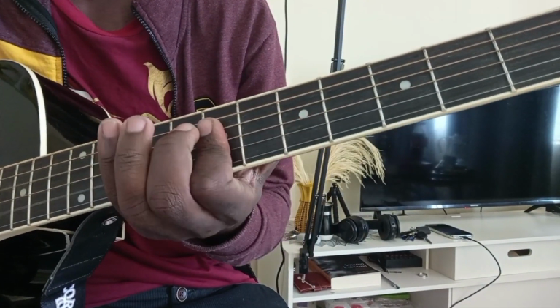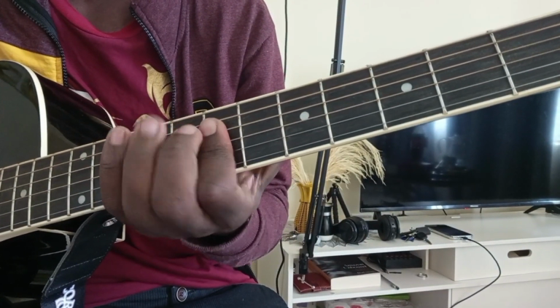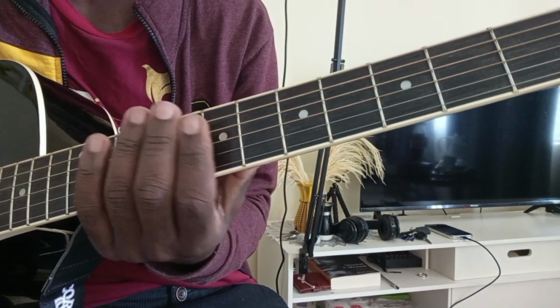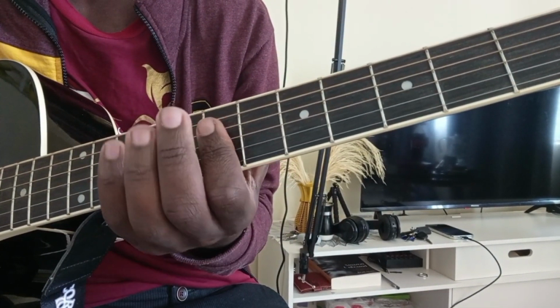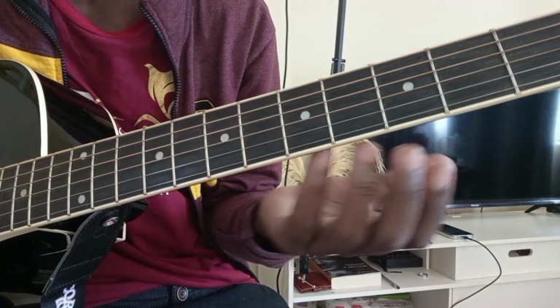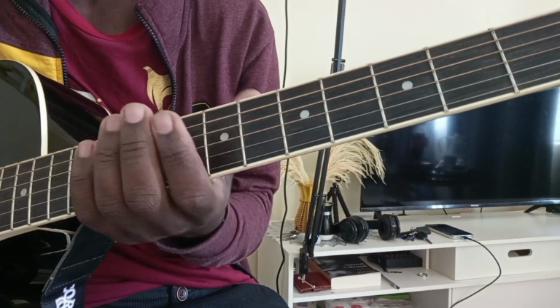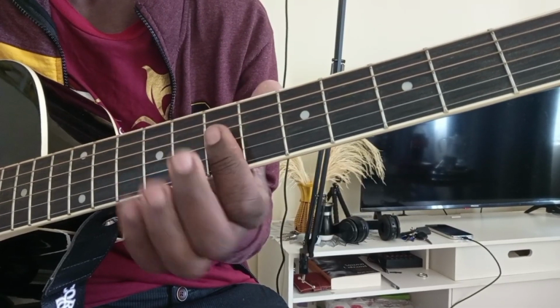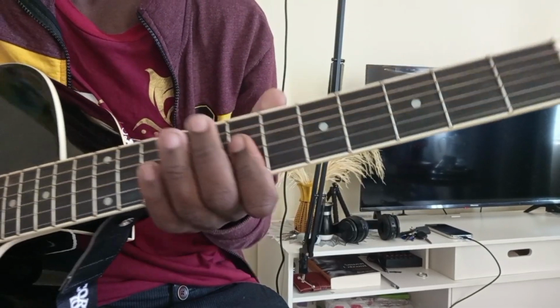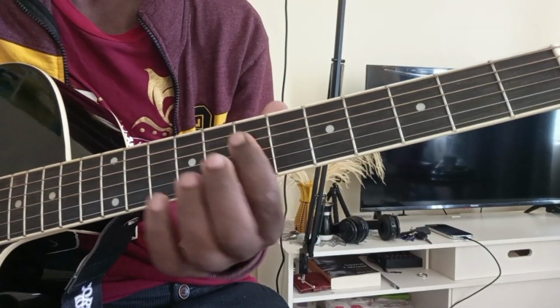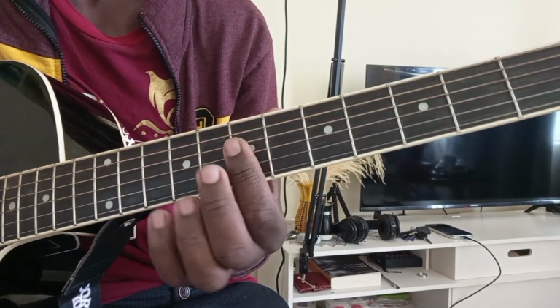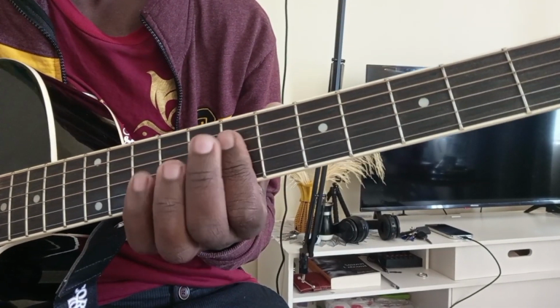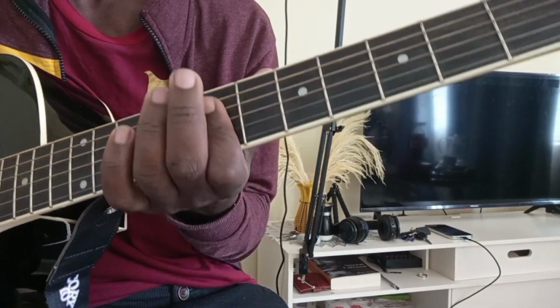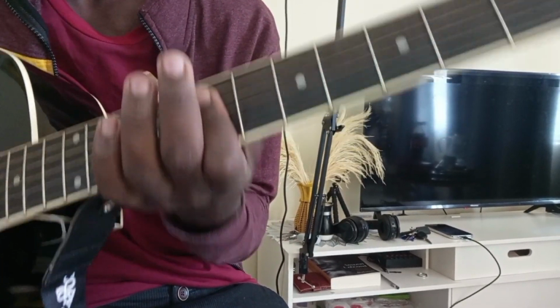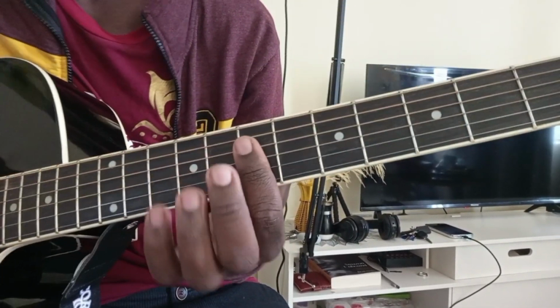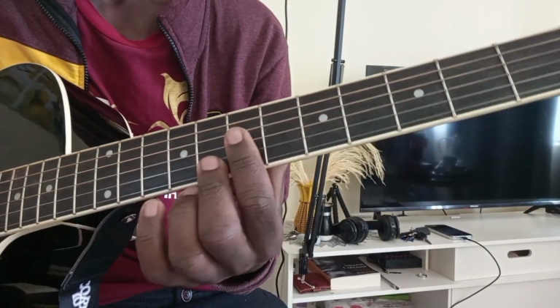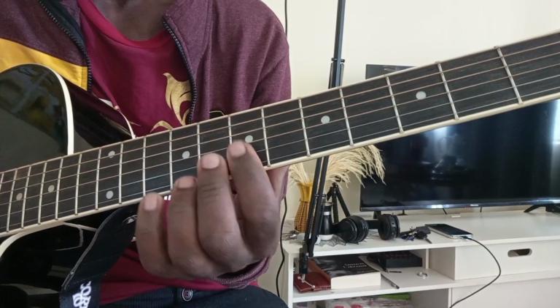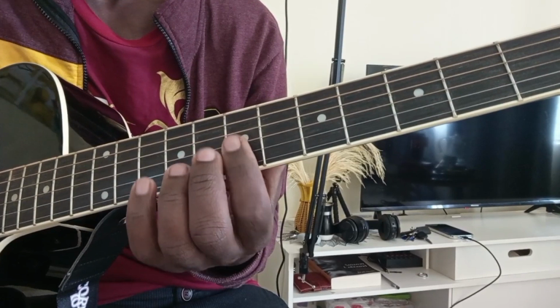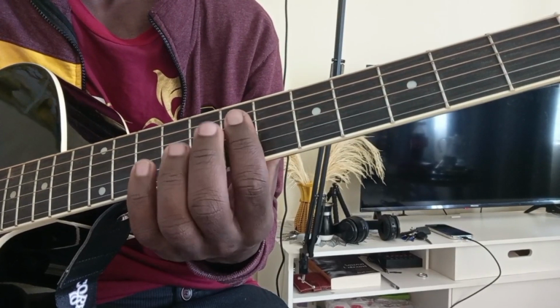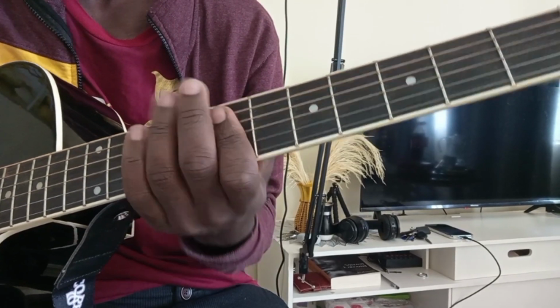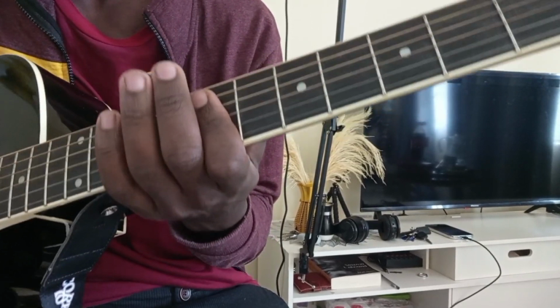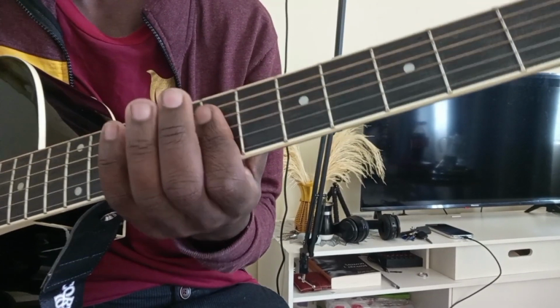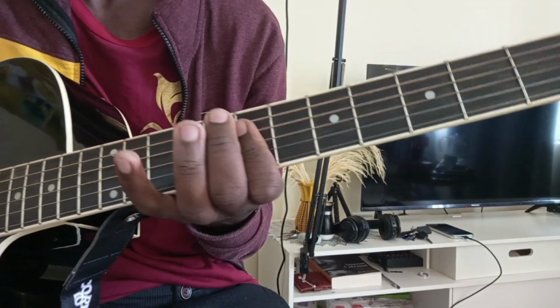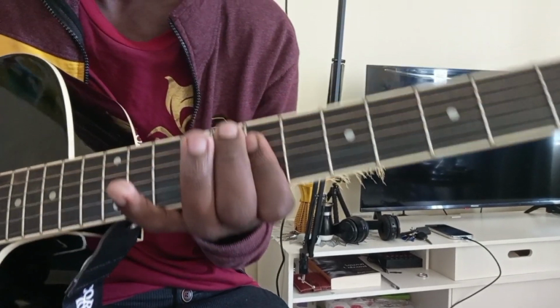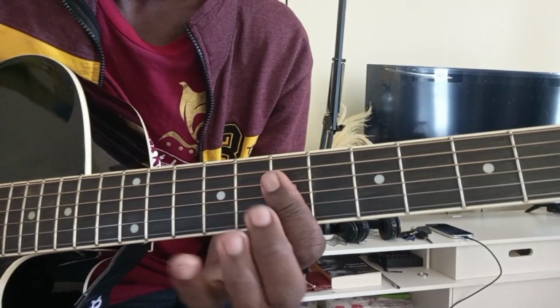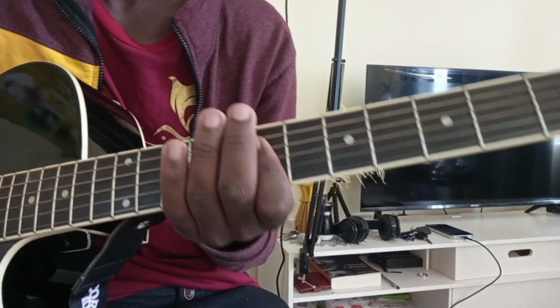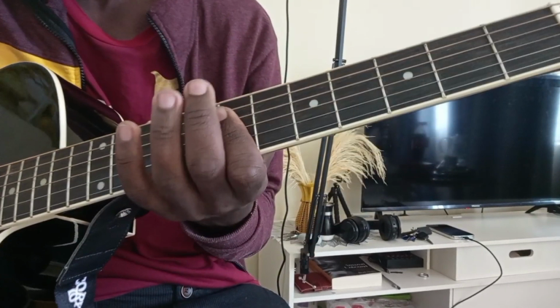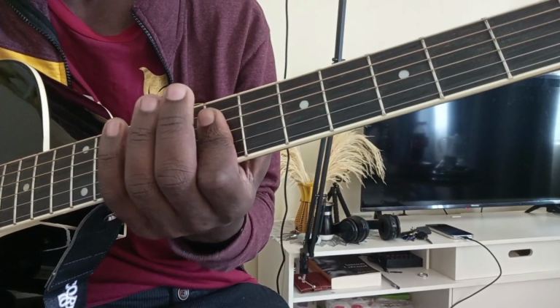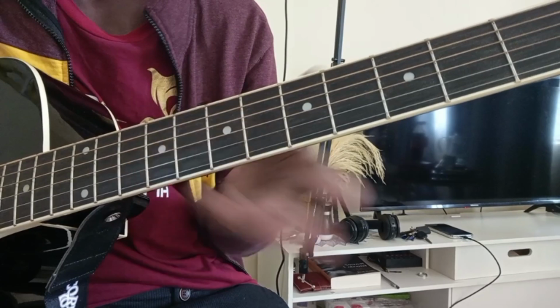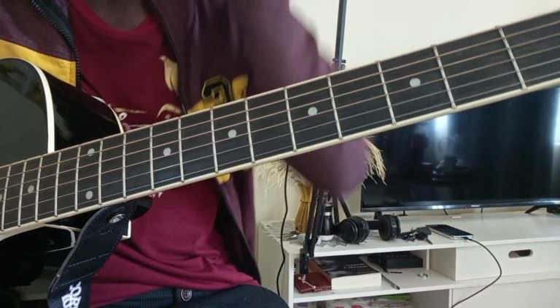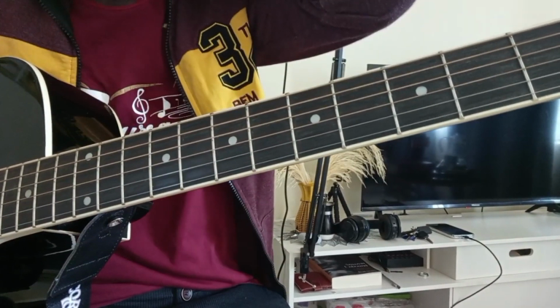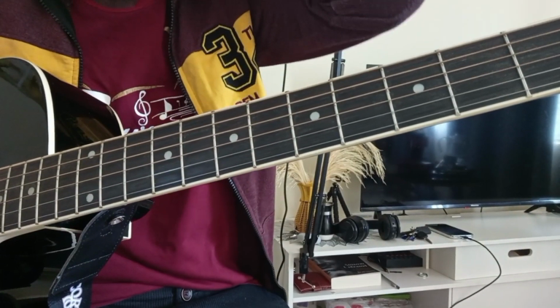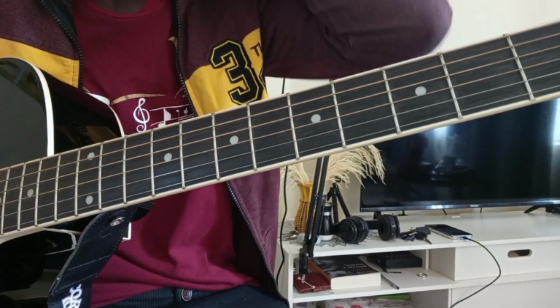The most complicated and famous music is just played tasks with basic simple chords. So practice, practice, subscribe, share, and comment. And you can still suggest any song you want to learn. Bye bye.